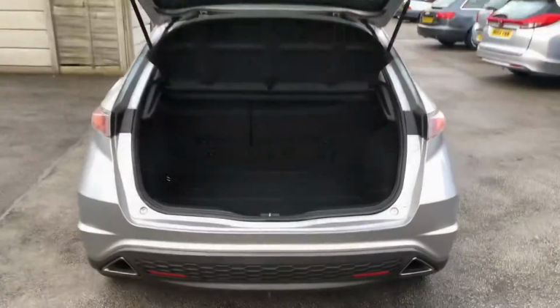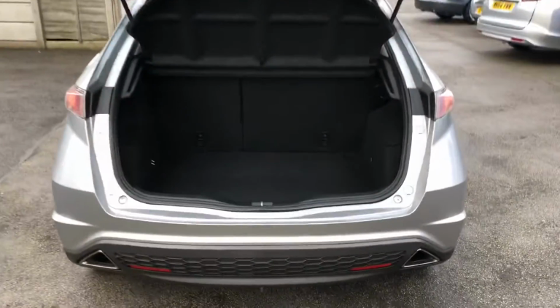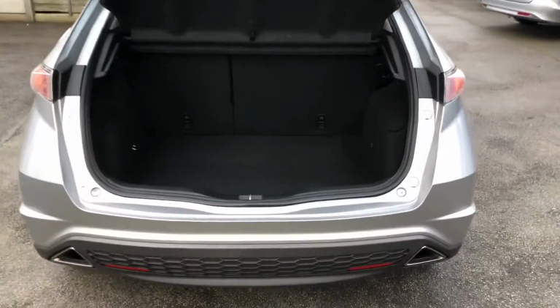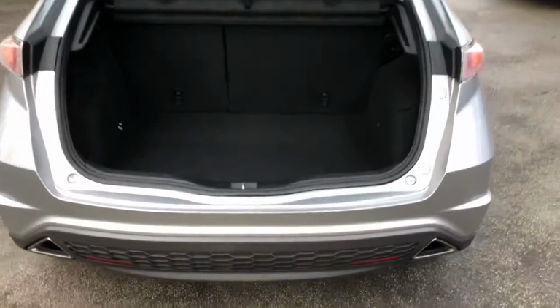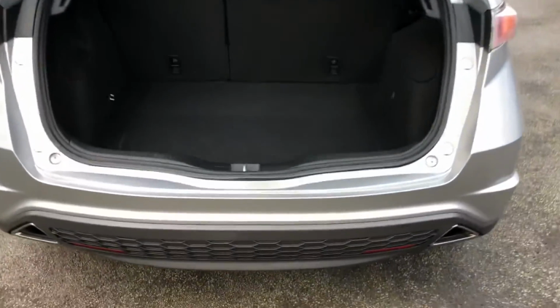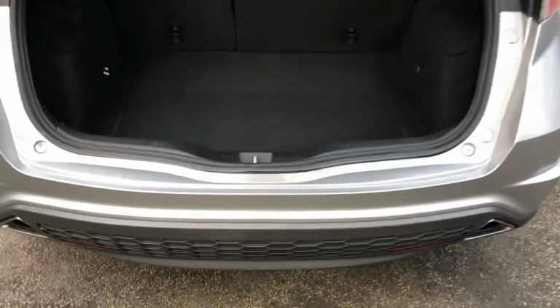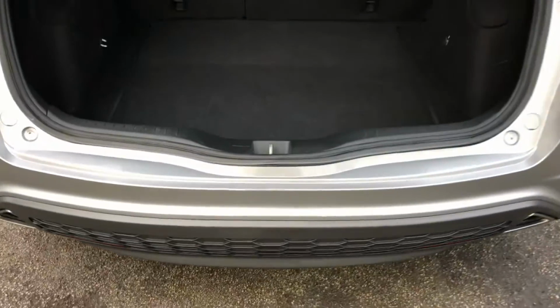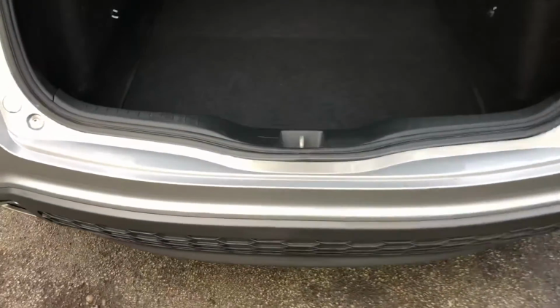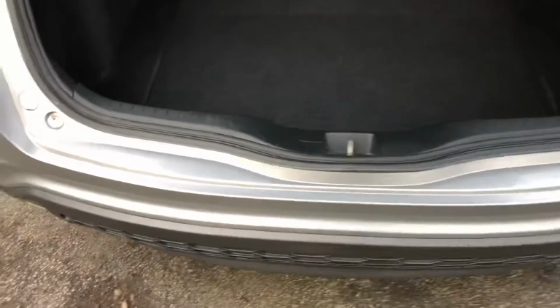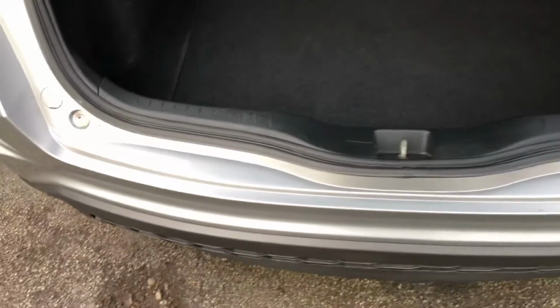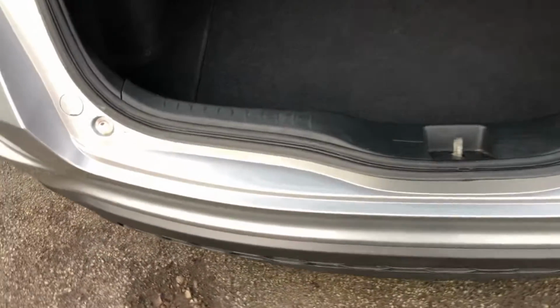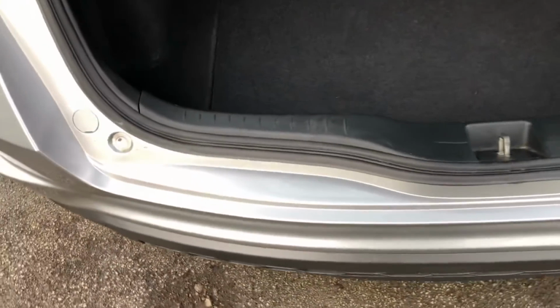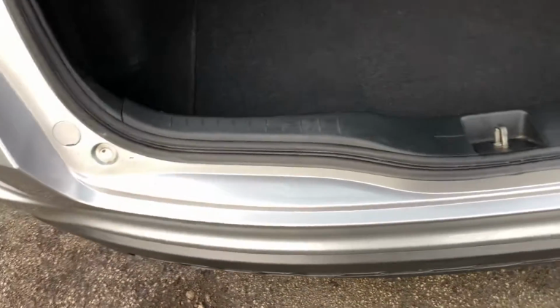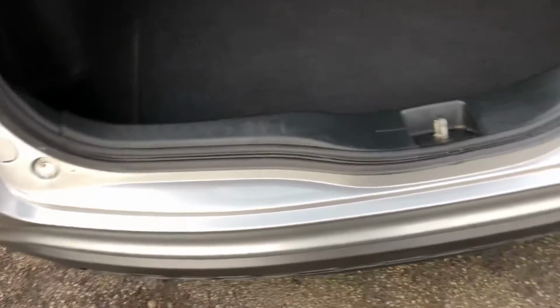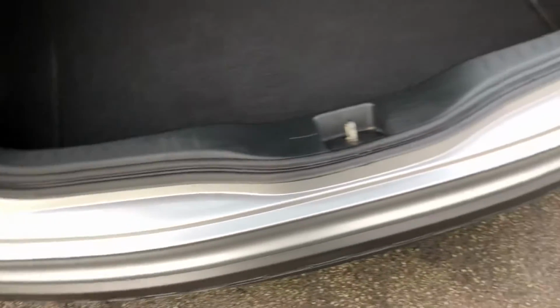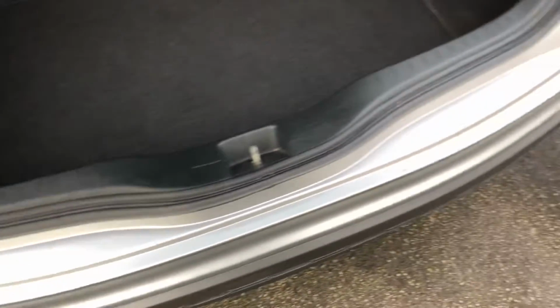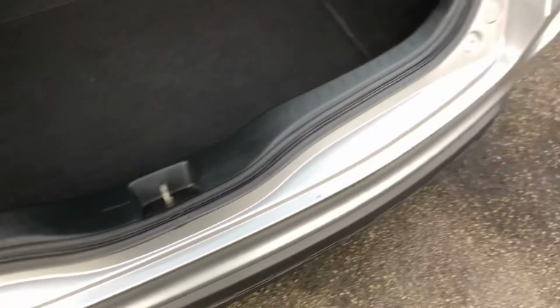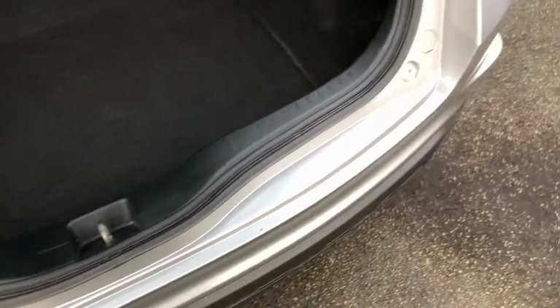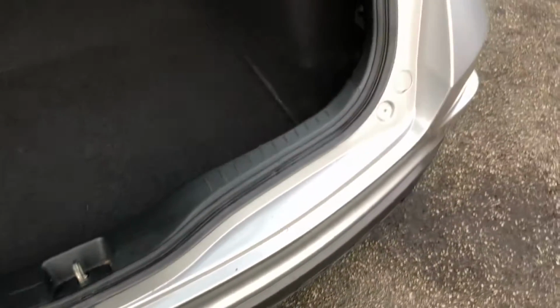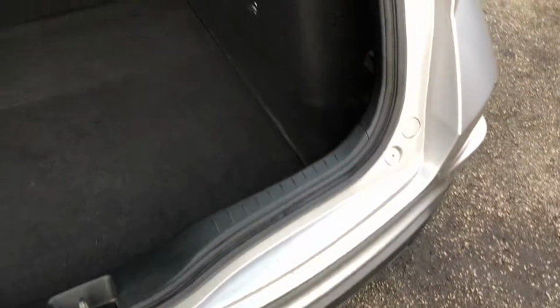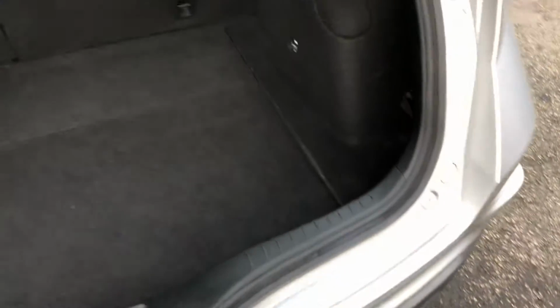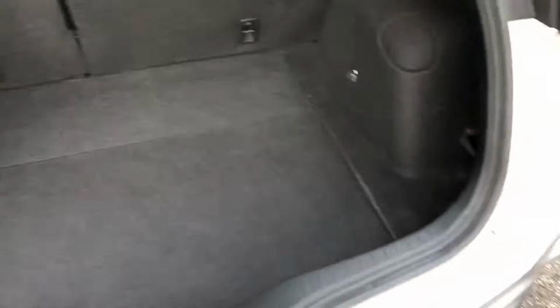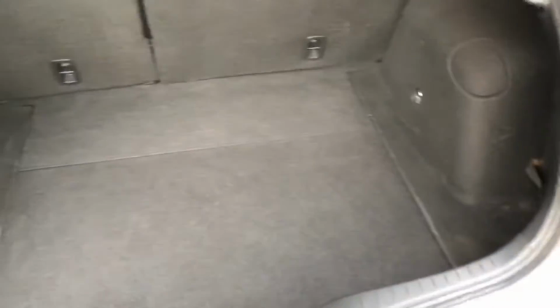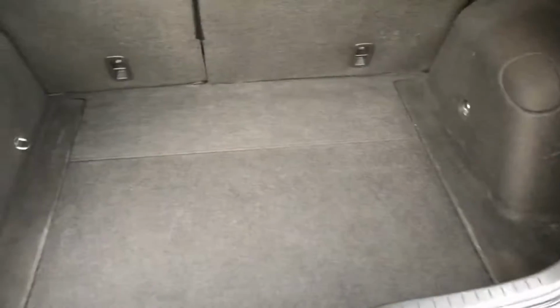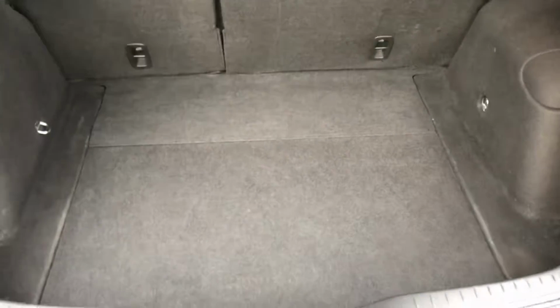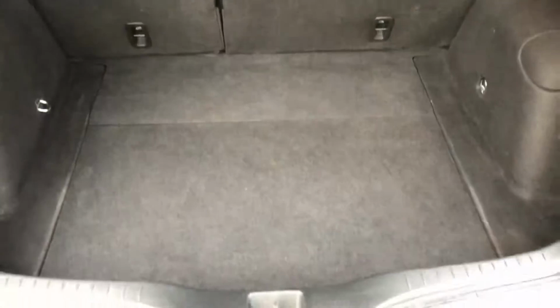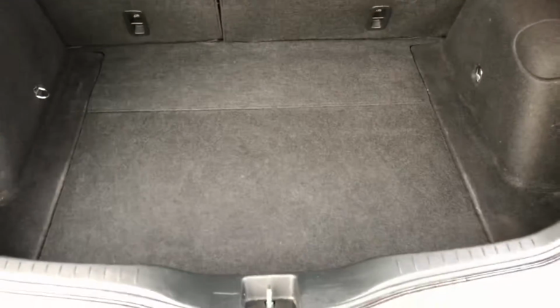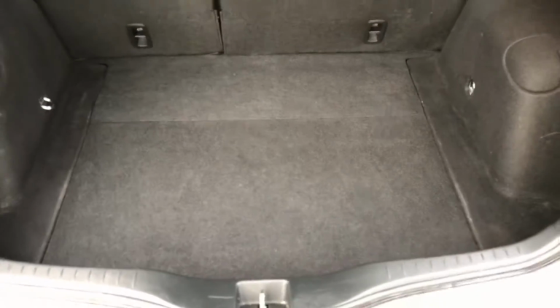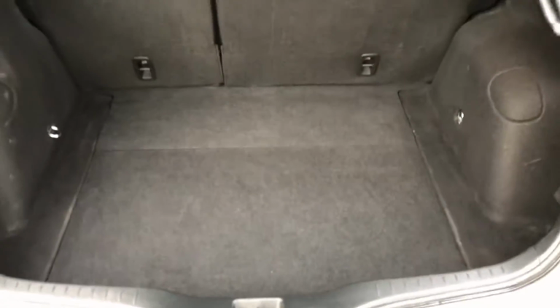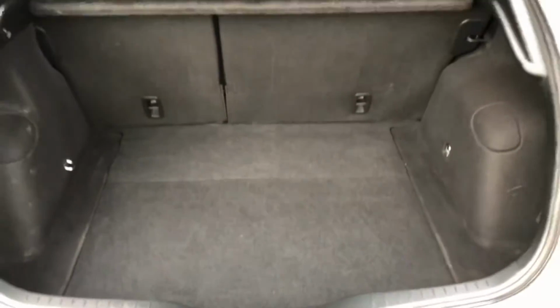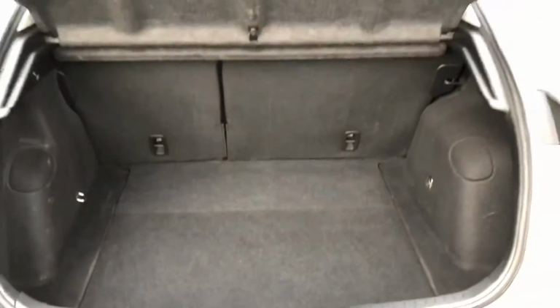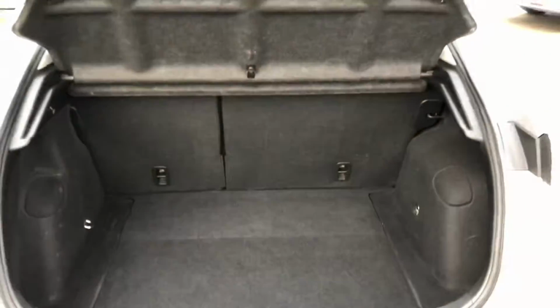Very generous-sized boot on the Honda Civic, with no marks on the rear bumper from loading. The boot floor also lifts up to reveal more storage space underneath.